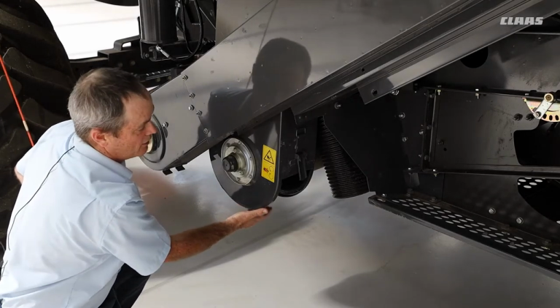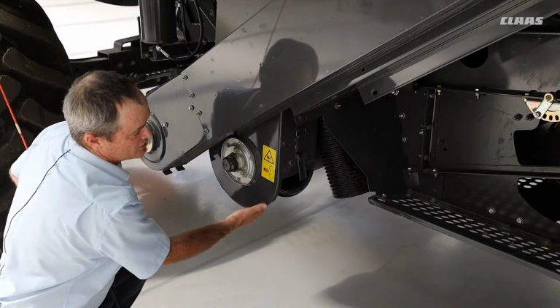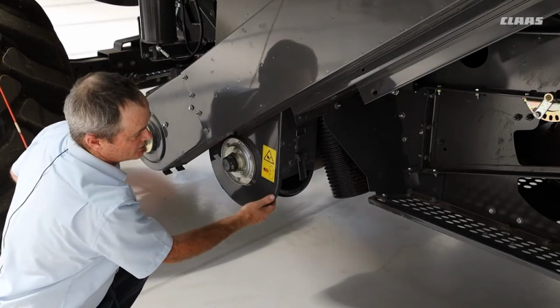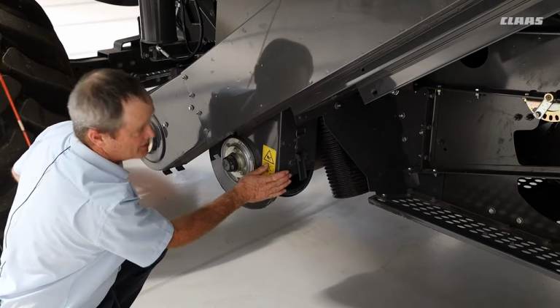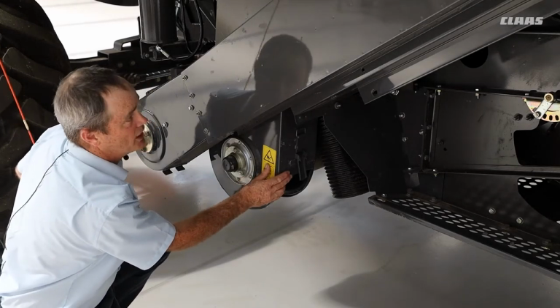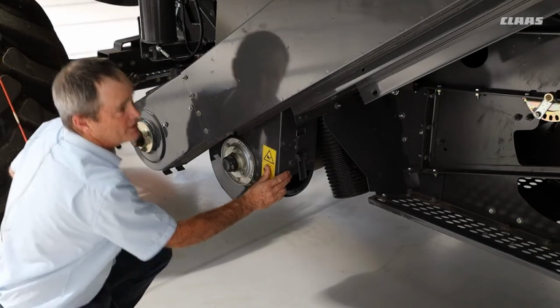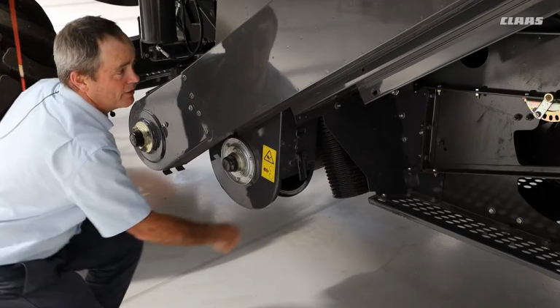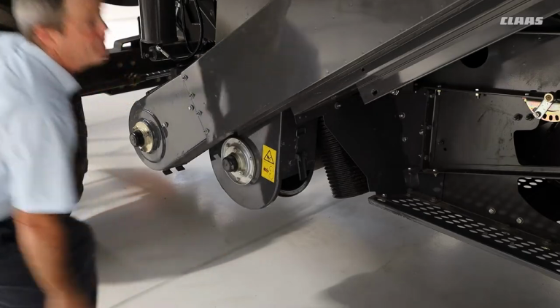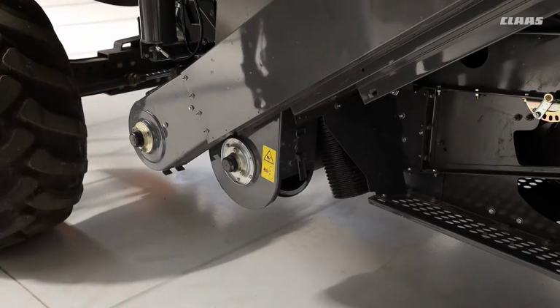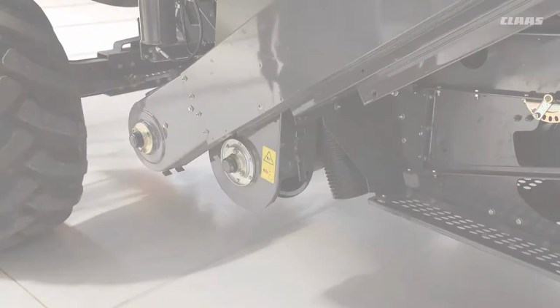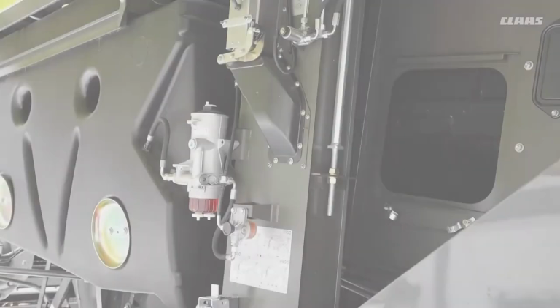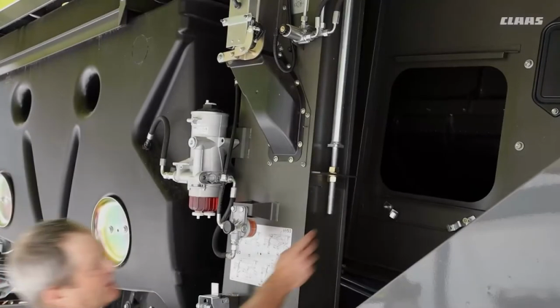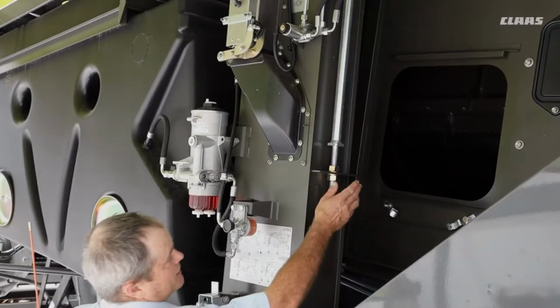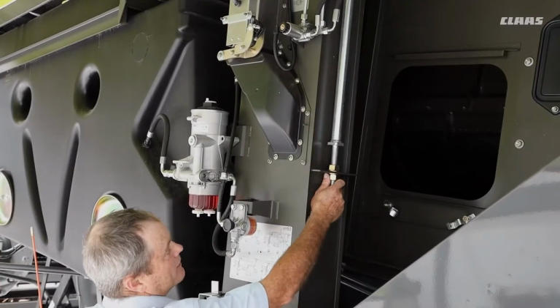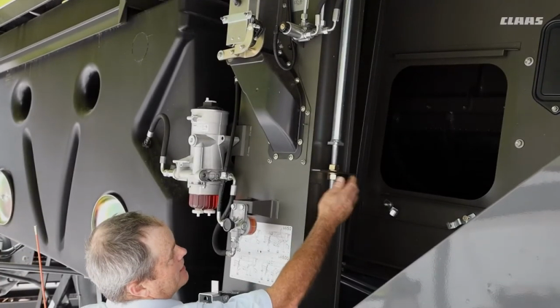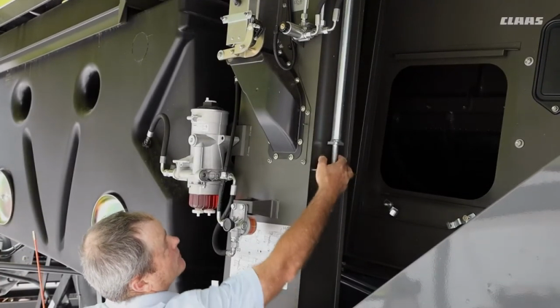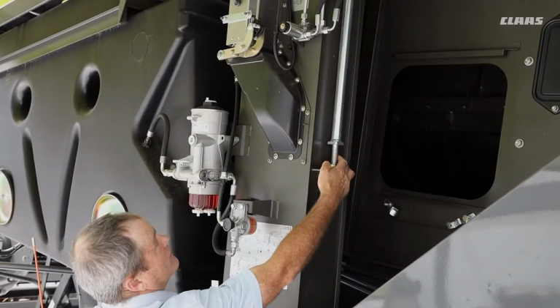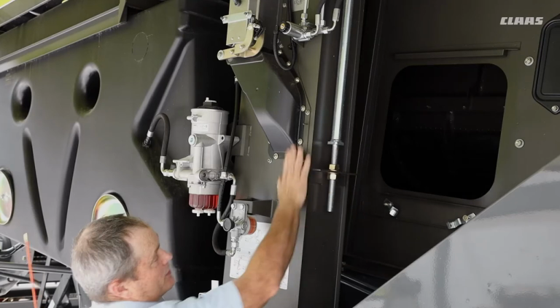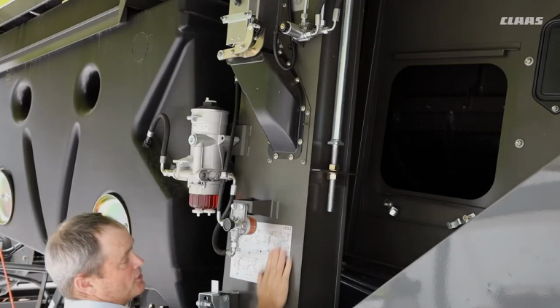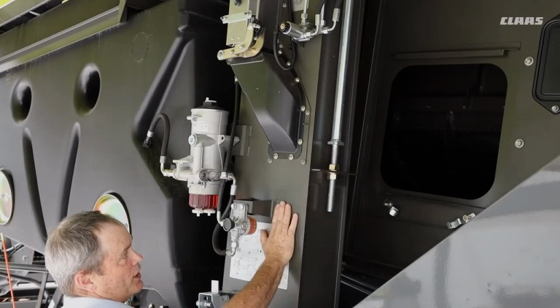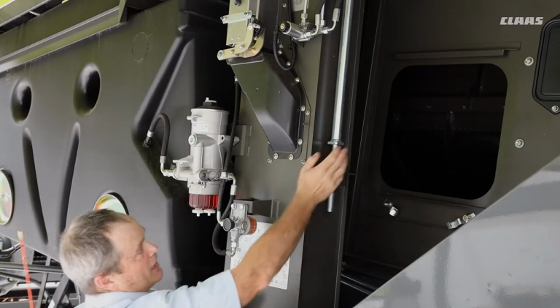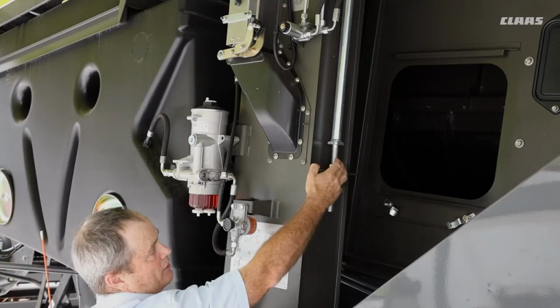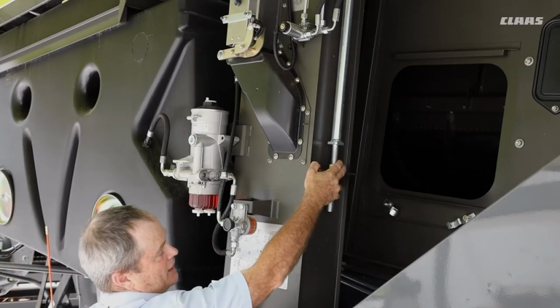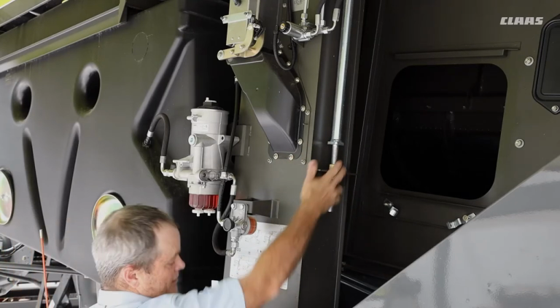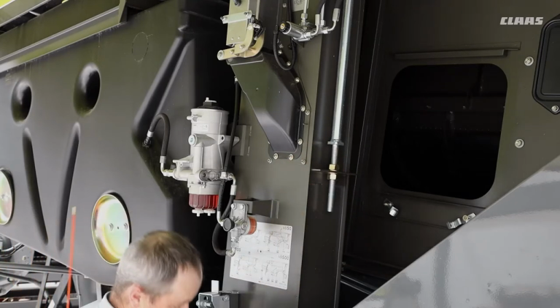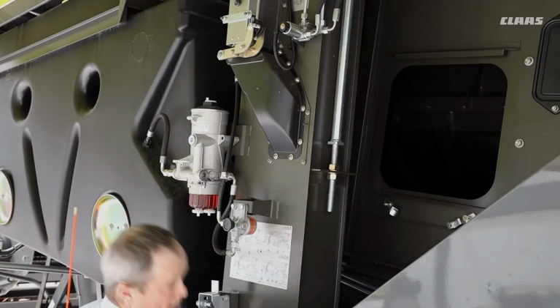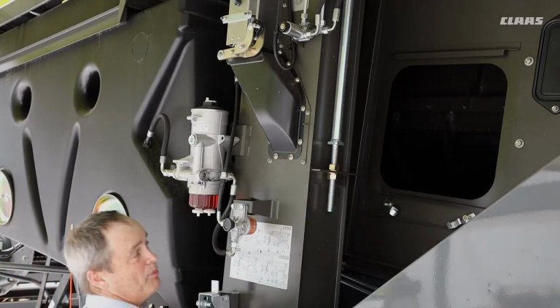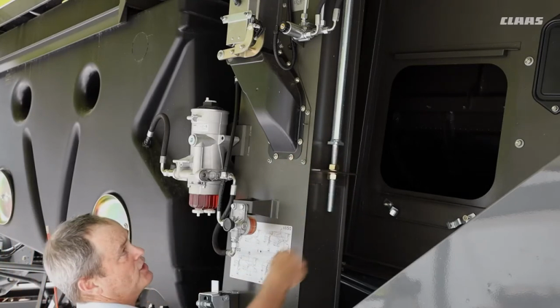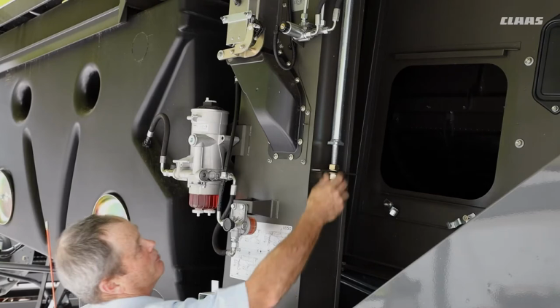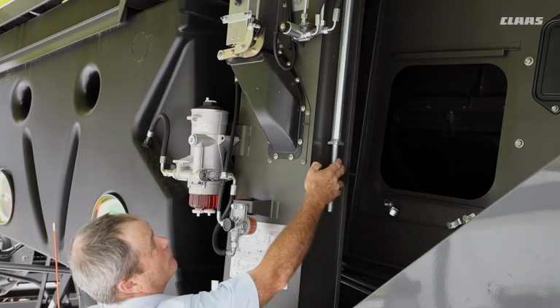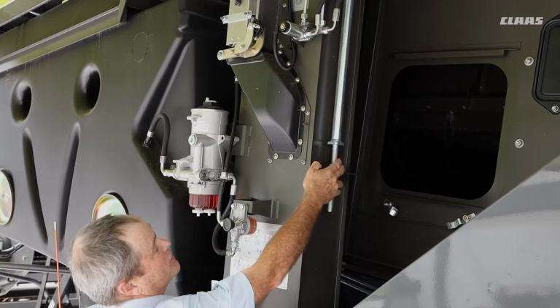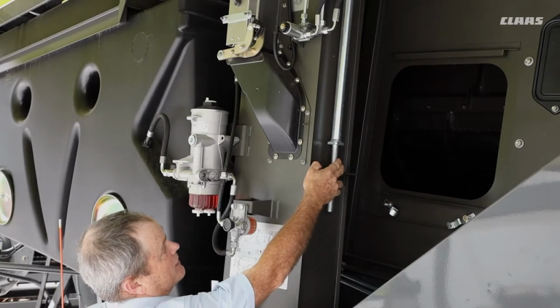To tension this particular chain we need to go further up to the chain tensioner here. This is how we tension this chain, so keep an eye on it, adjust it gently, and keep an eye on the tension at the bottom while you're adjusting it.